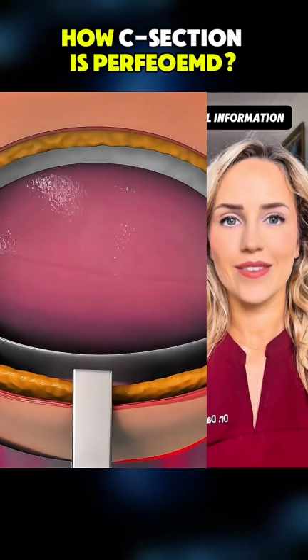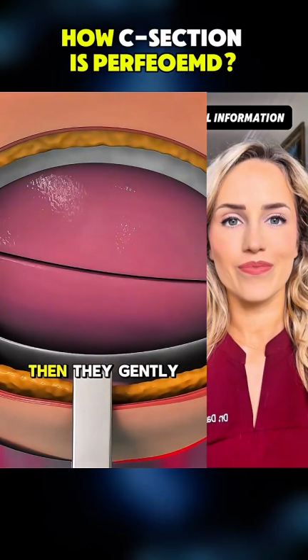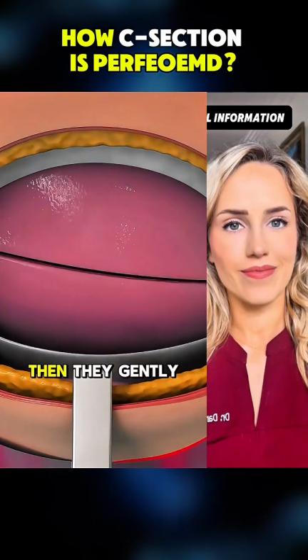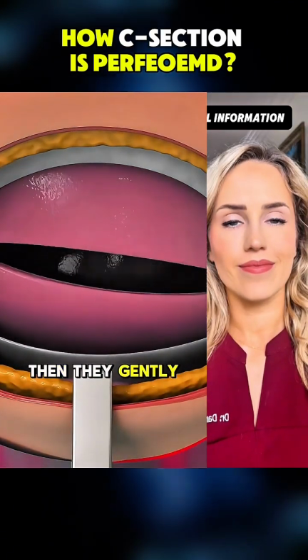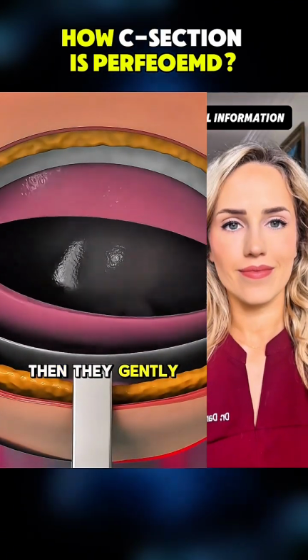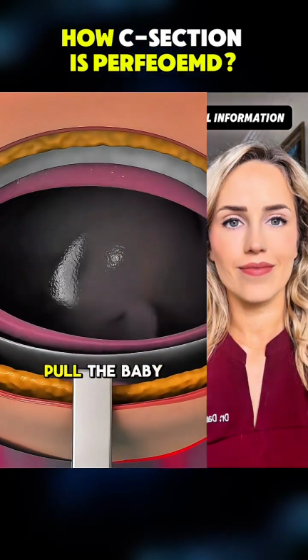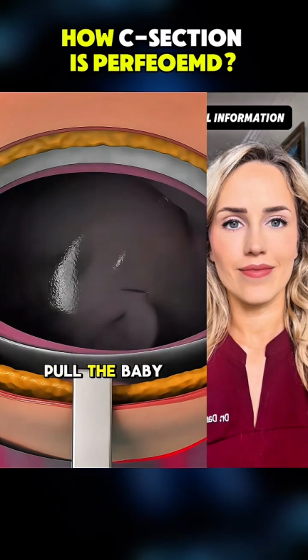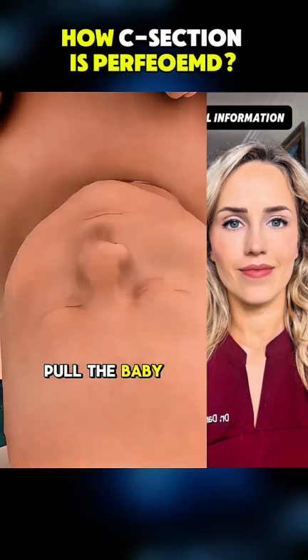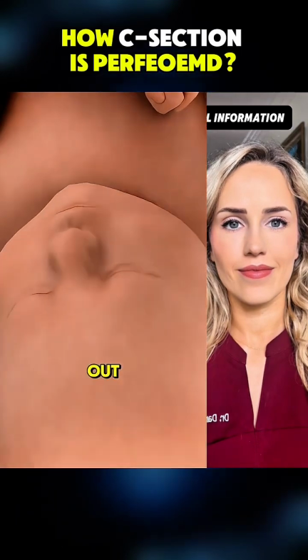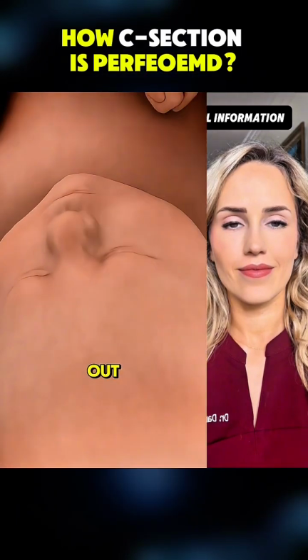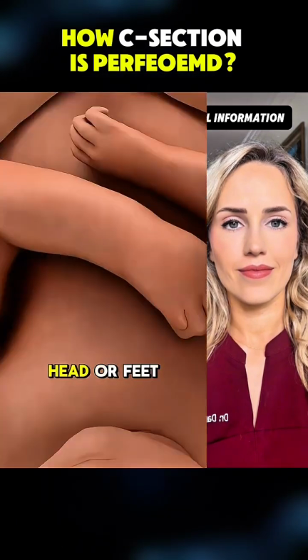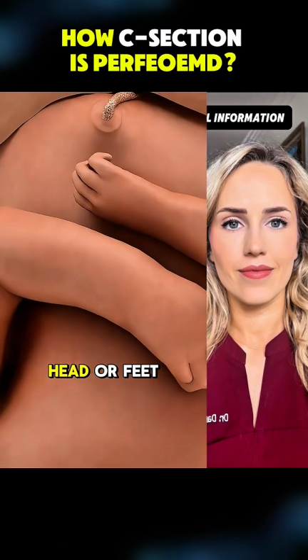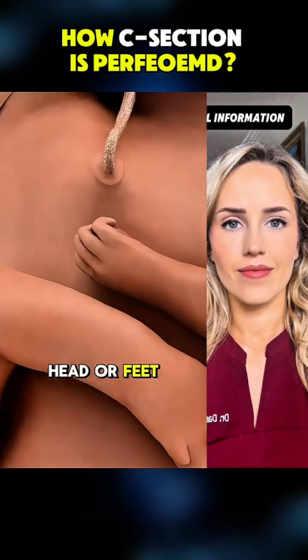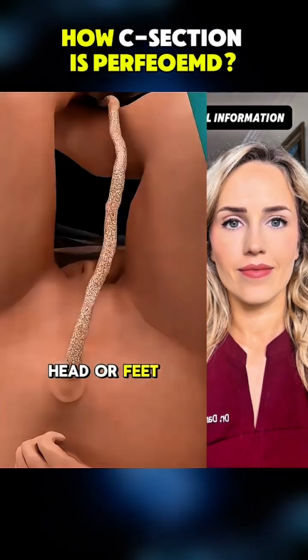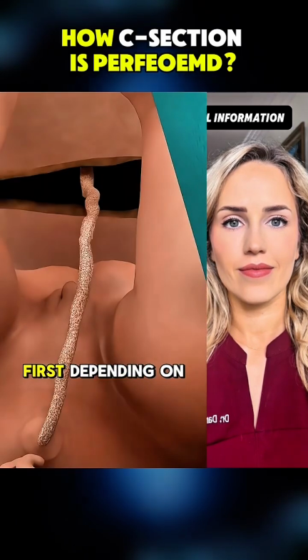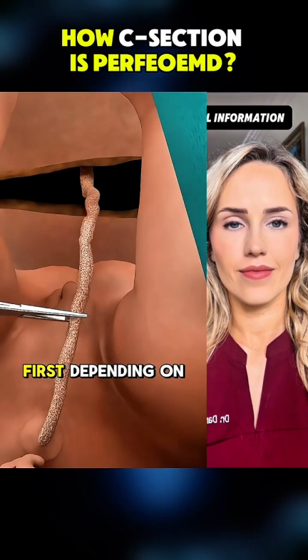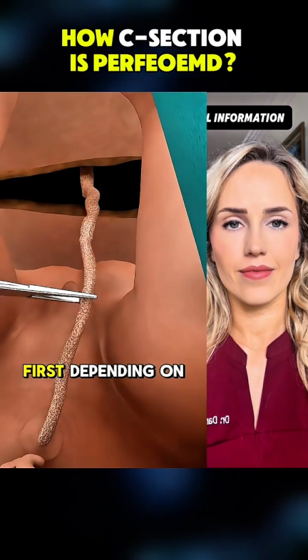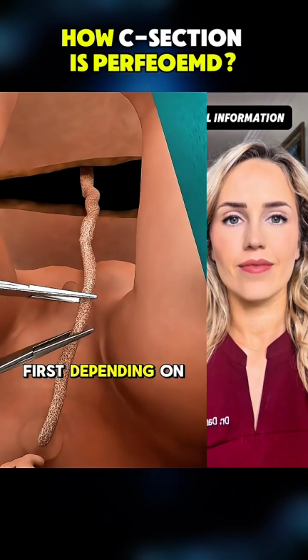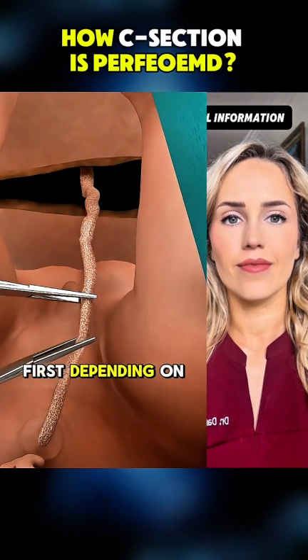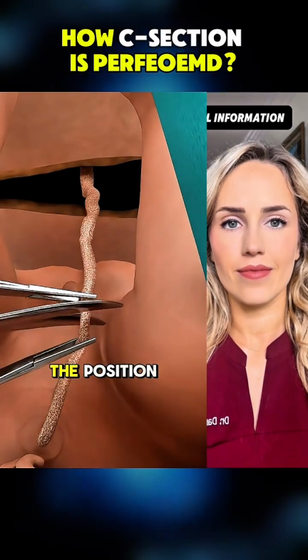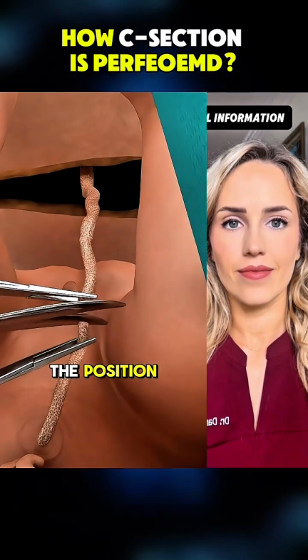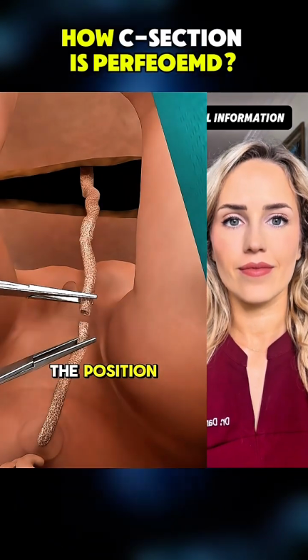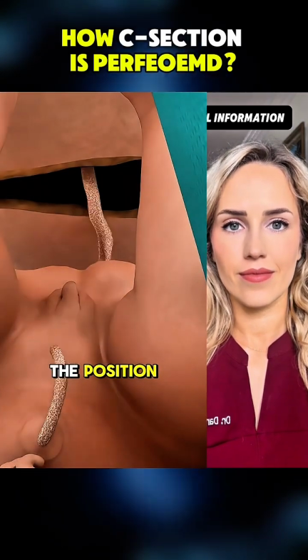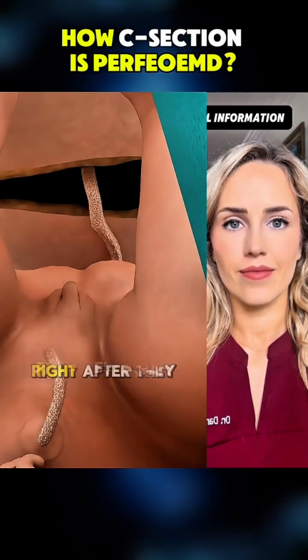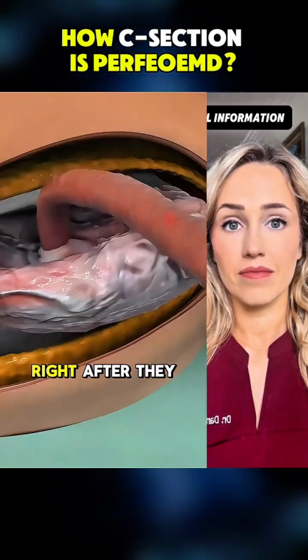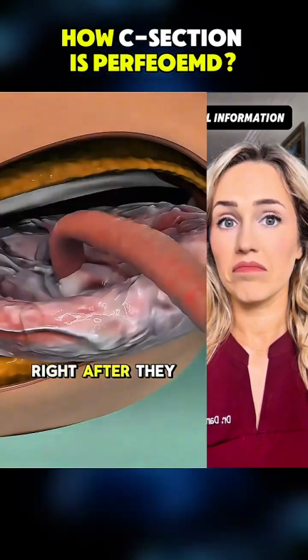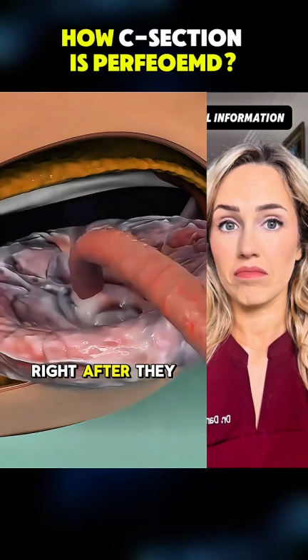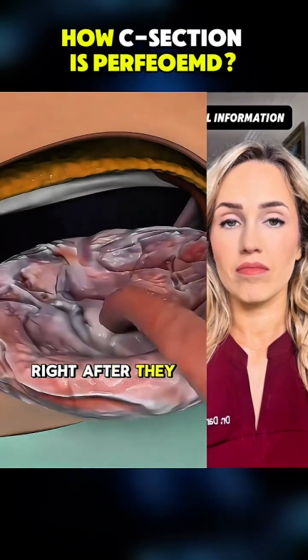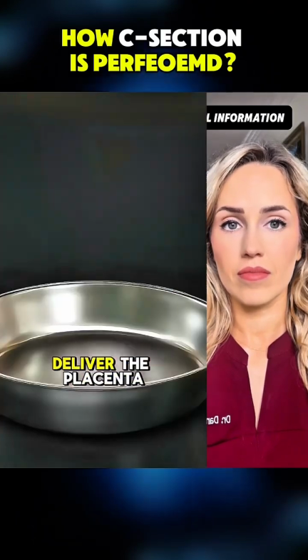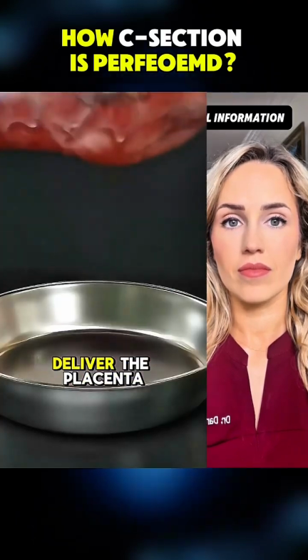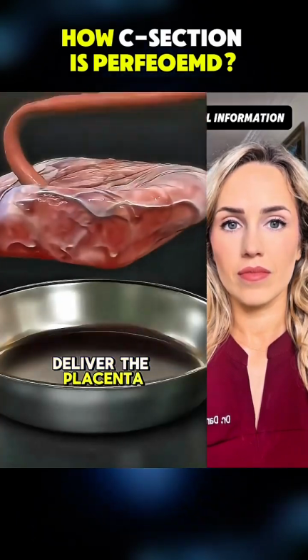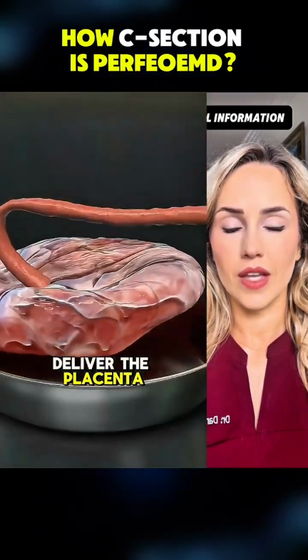Then they gently pull the baby out, head or feet first, depending on the position. Right after, they deliver the placenta.